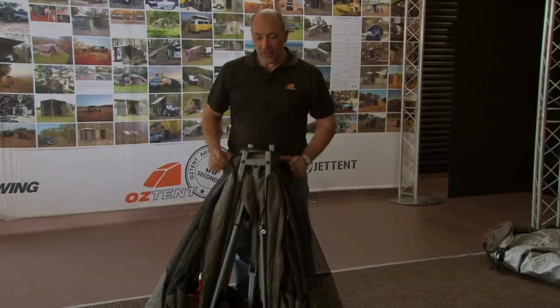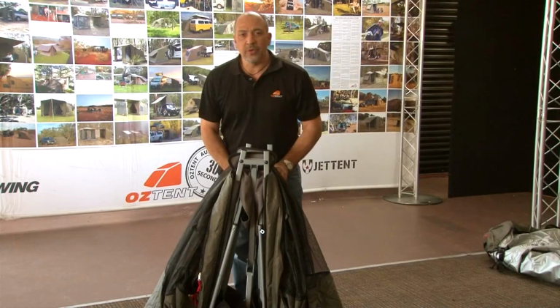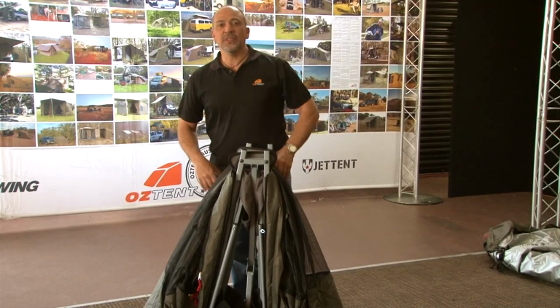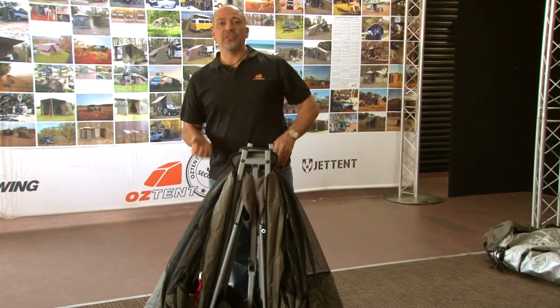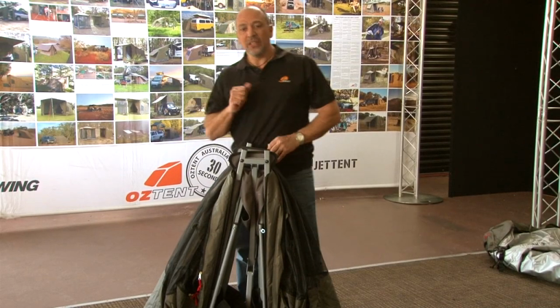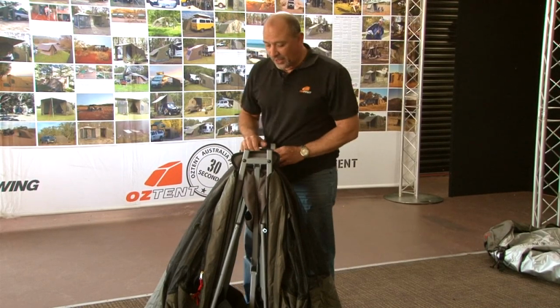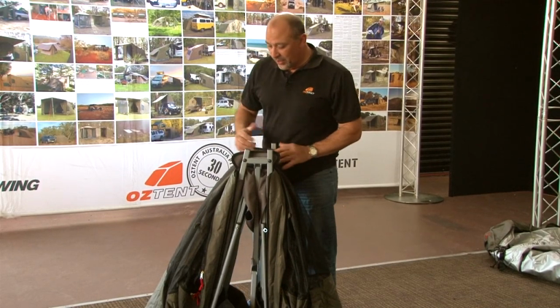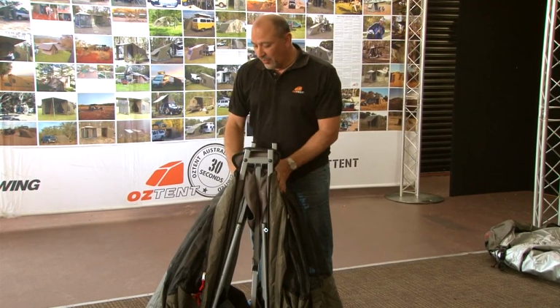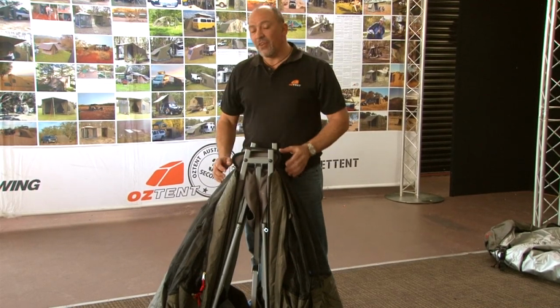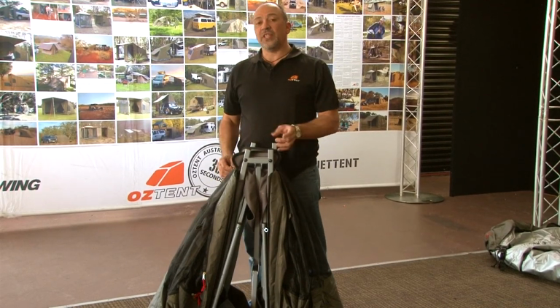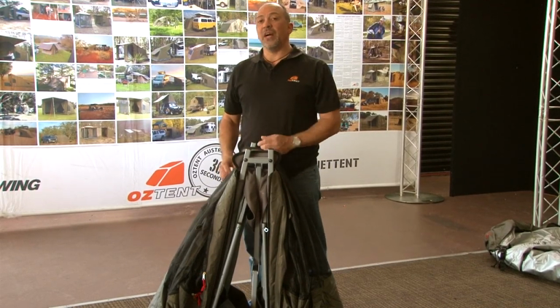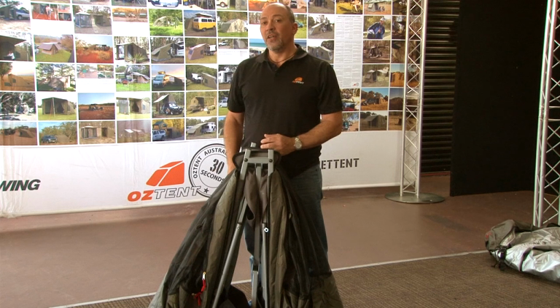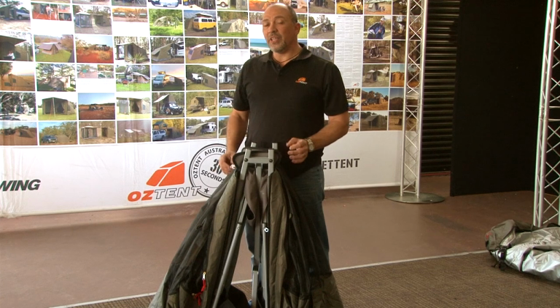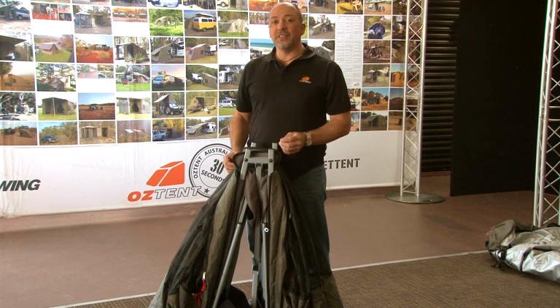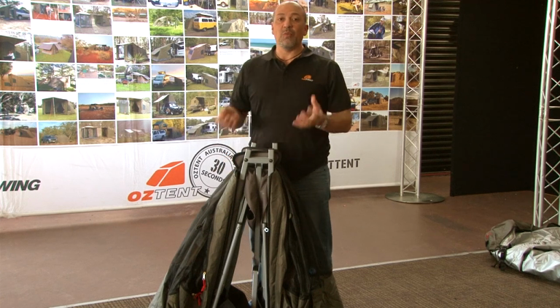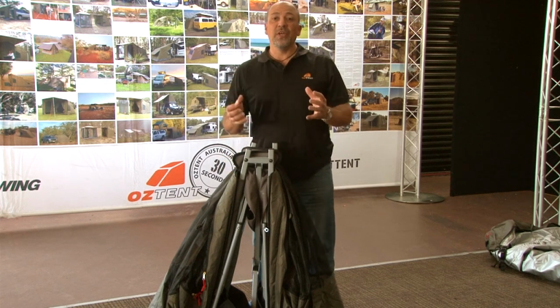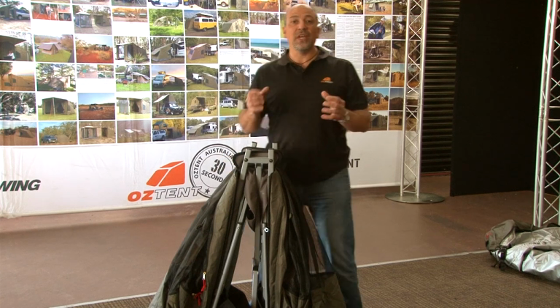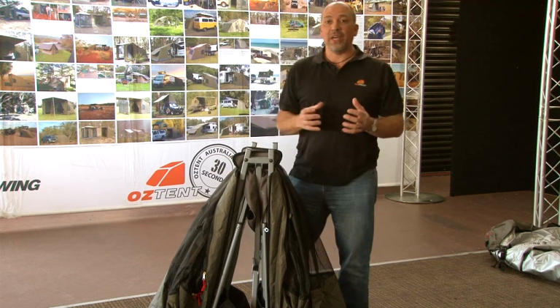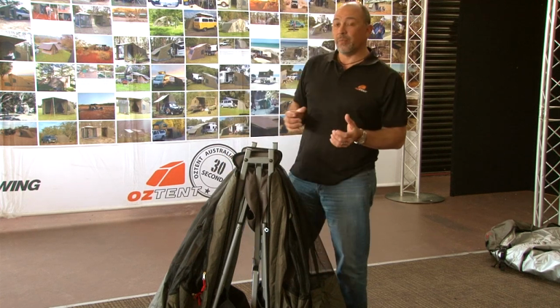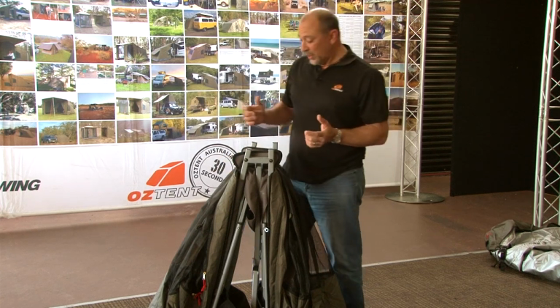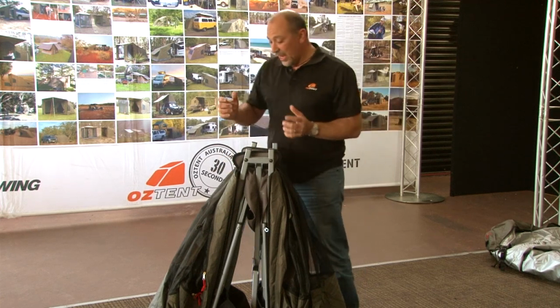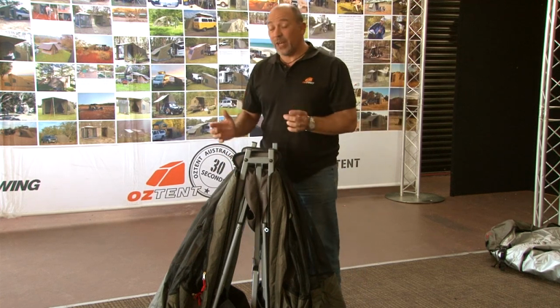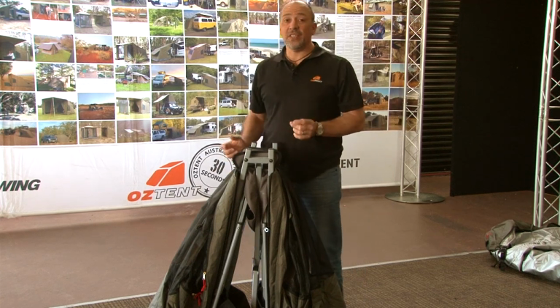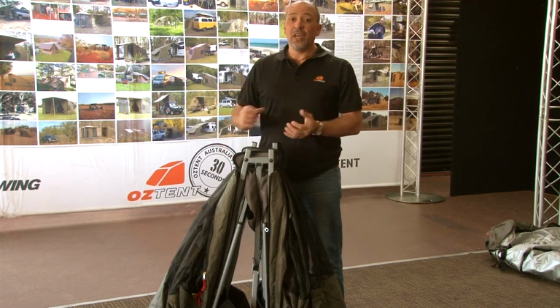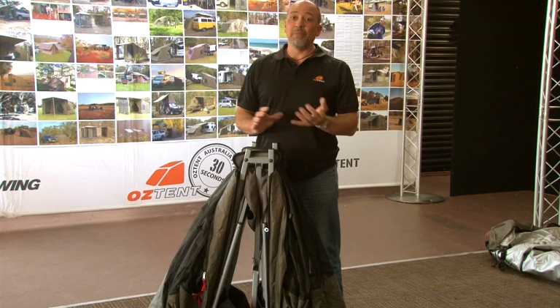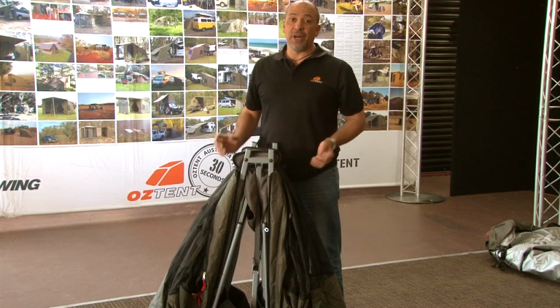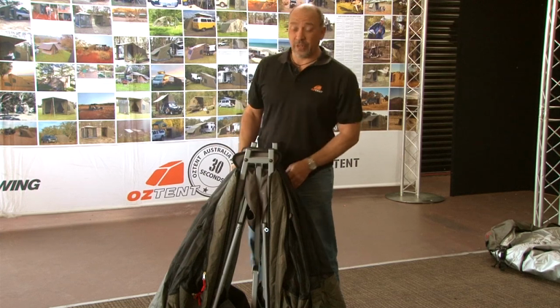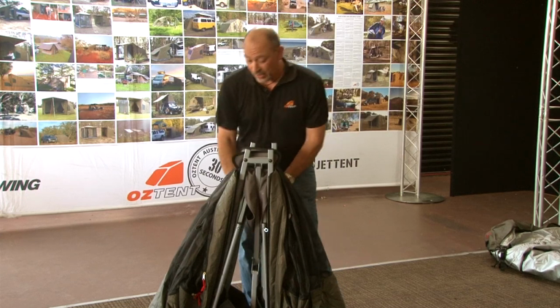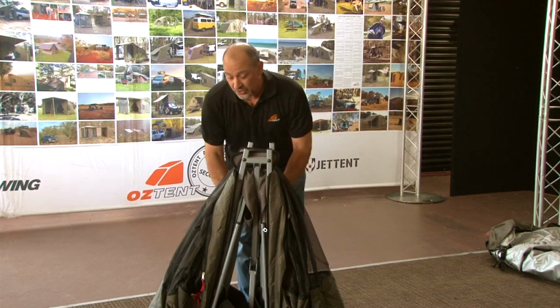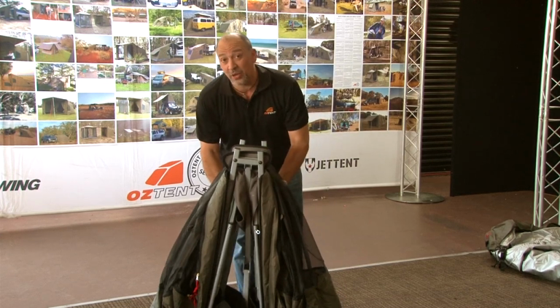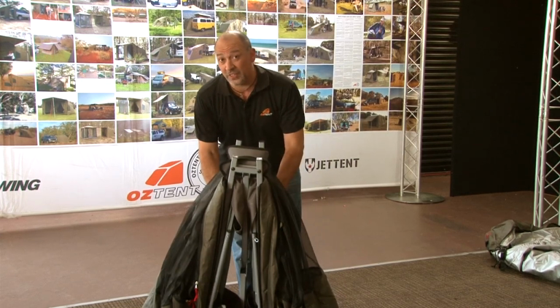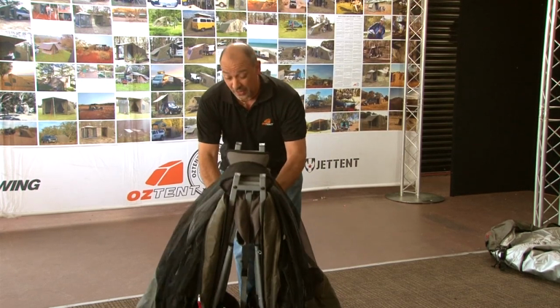Hi, I'm Chris from AusTent Australia, and what I've got here is the JetTent Bunker. This means that one person can get away out into the bush quick and easy and be completely bug free. I'll show you how quickly it sets up.